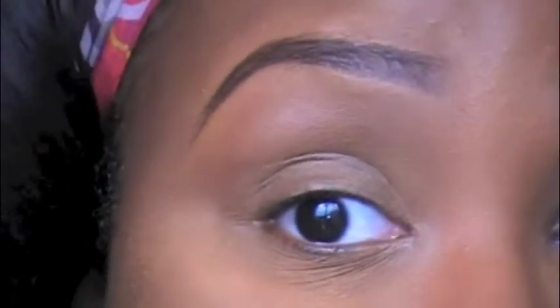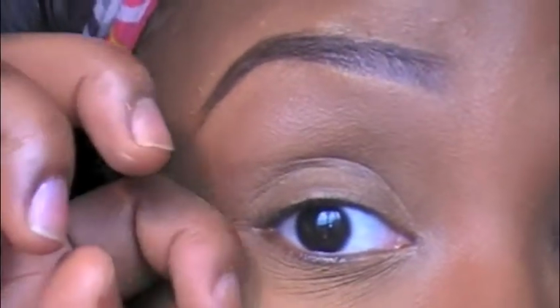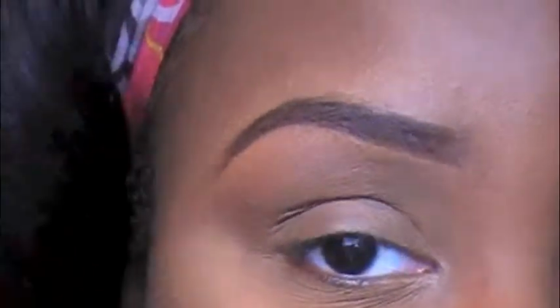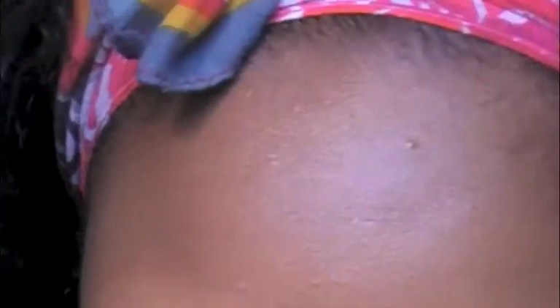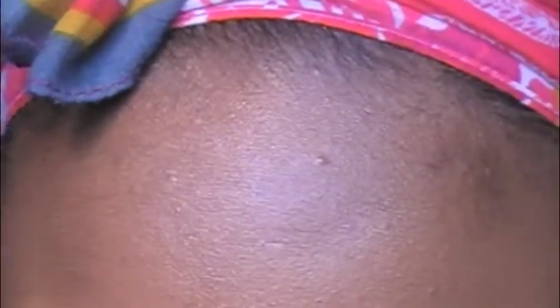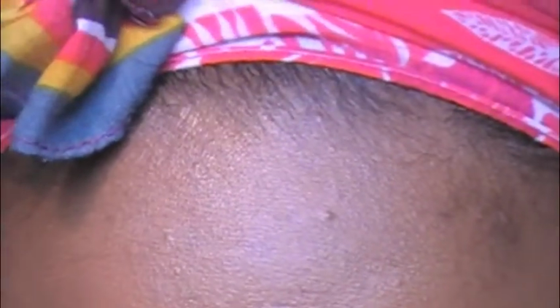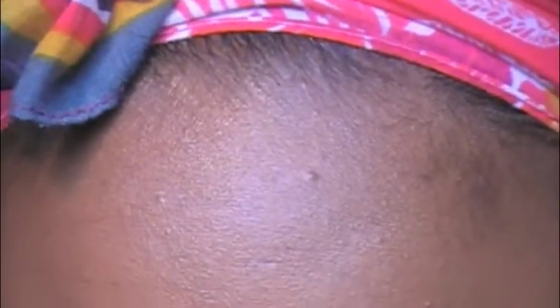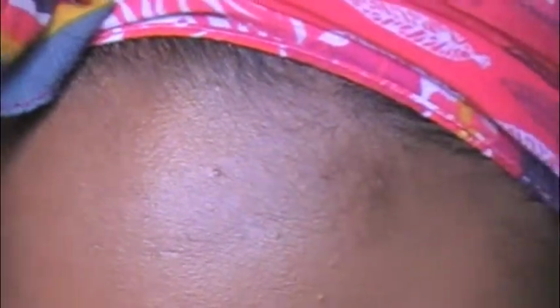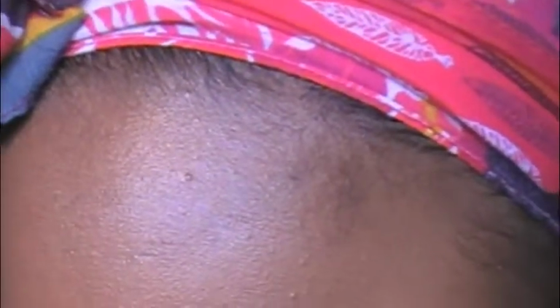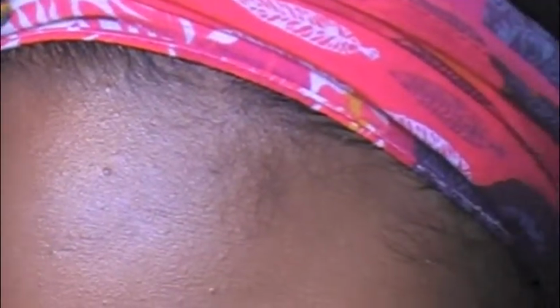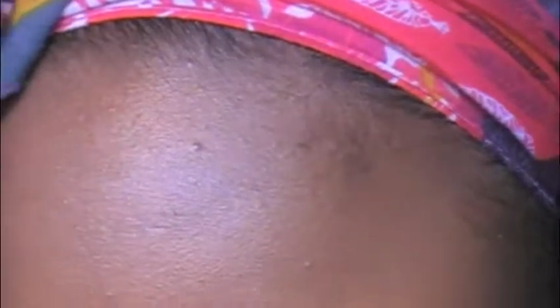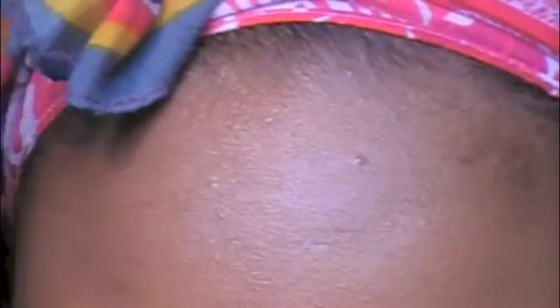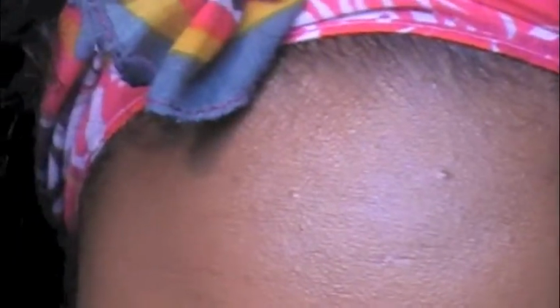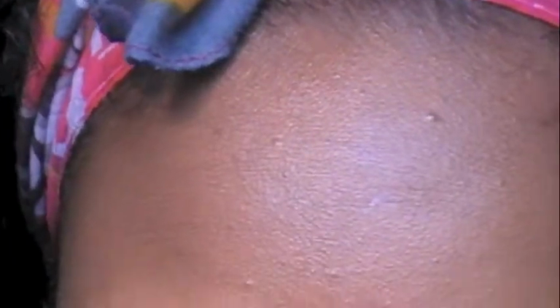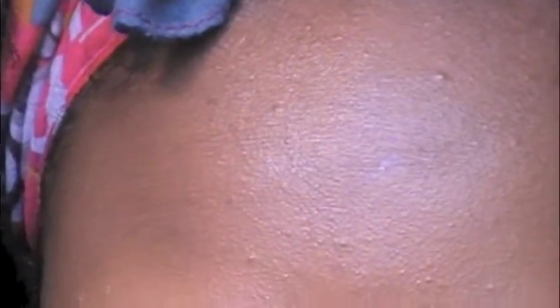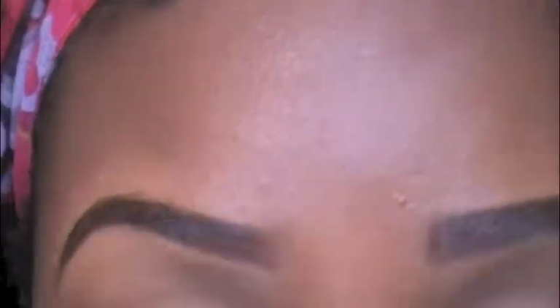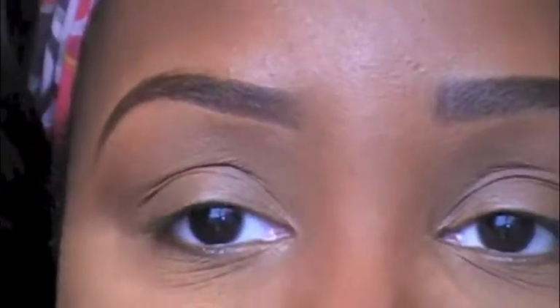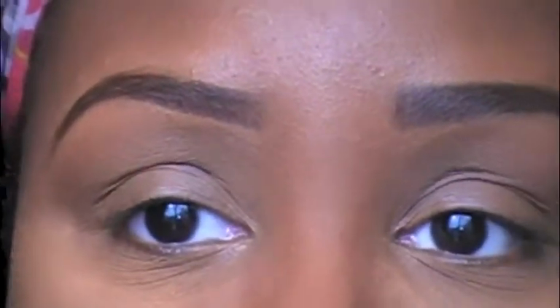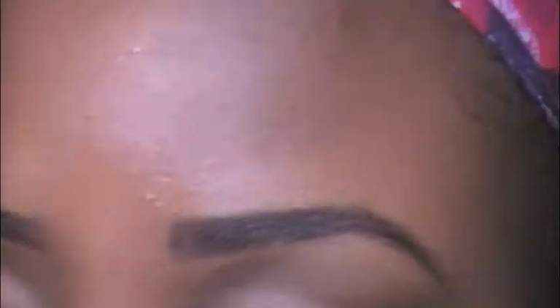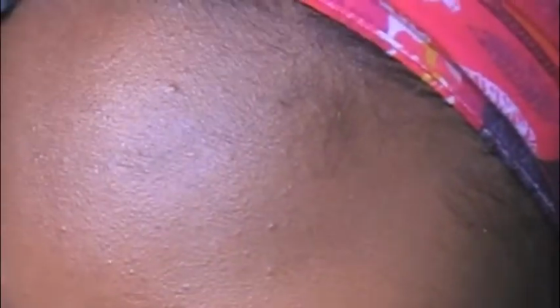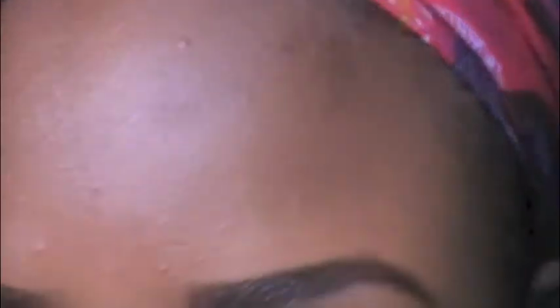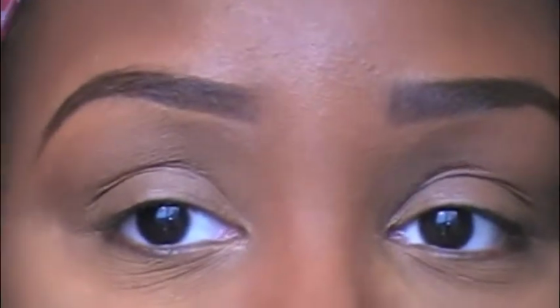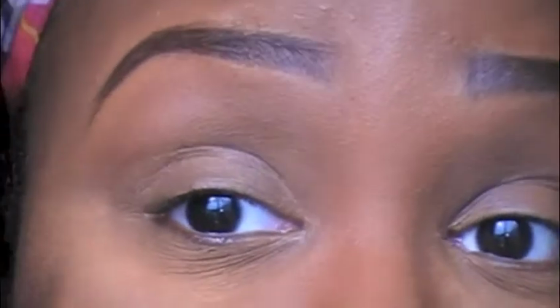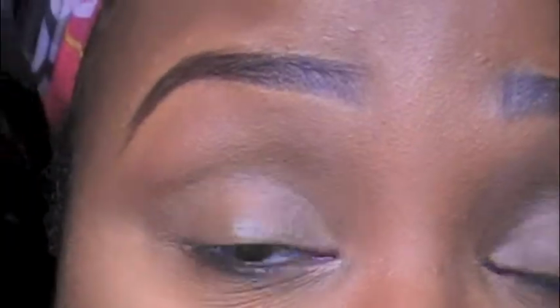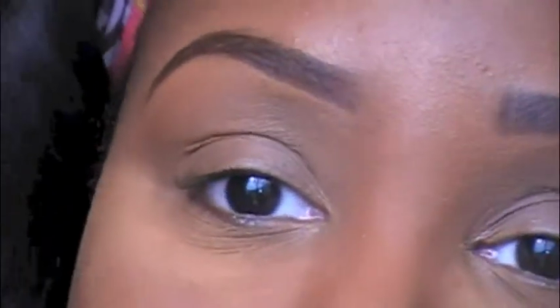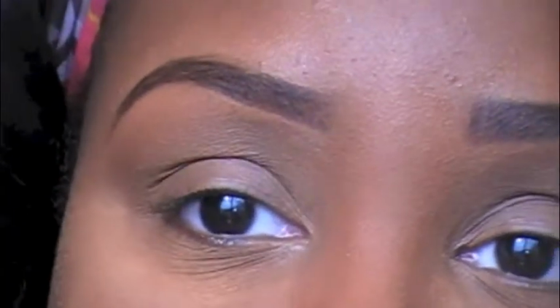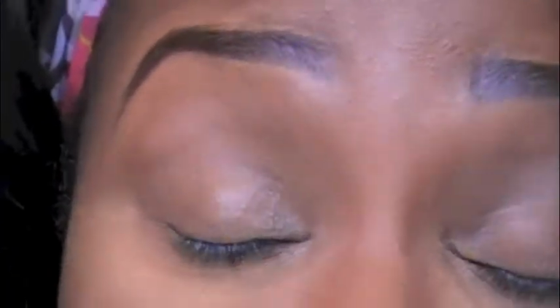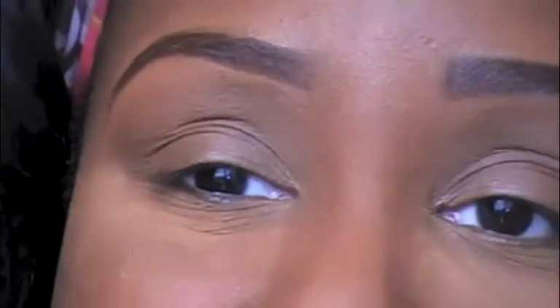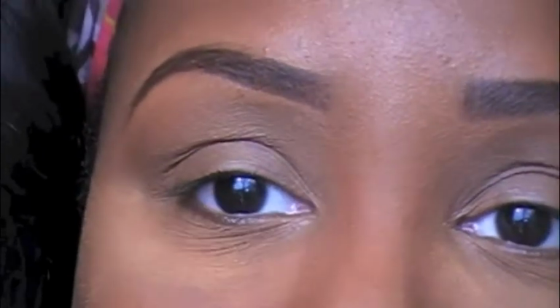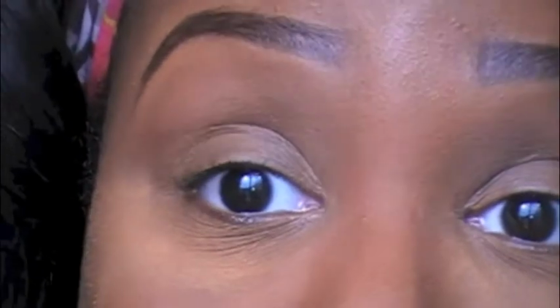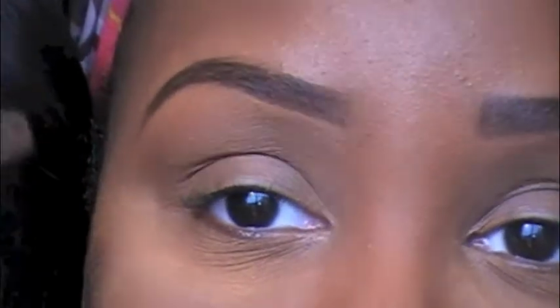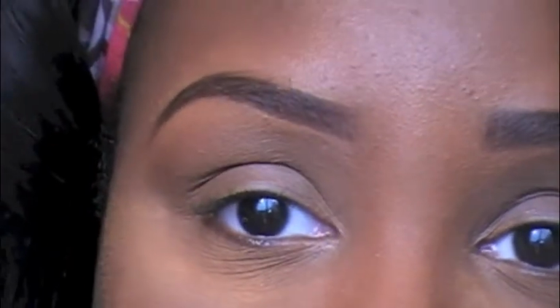After I've primed my eyes, I'm going to go in with a fluffy brush and a brown close to my skin tone, and I'm just literally going to put that as my transition color in my crease.